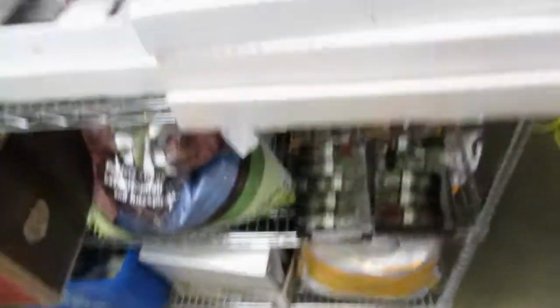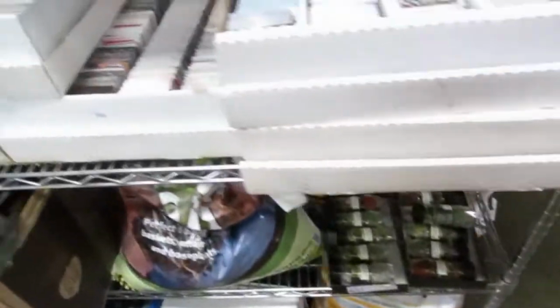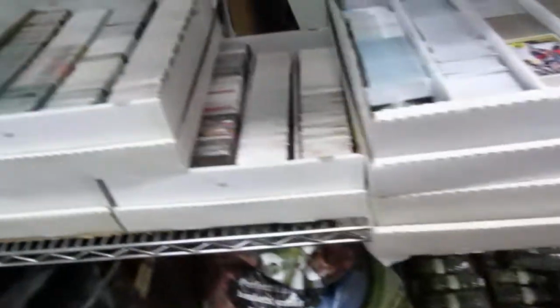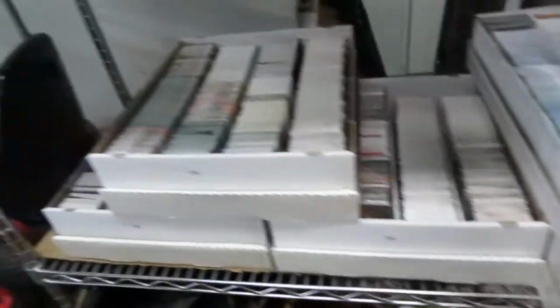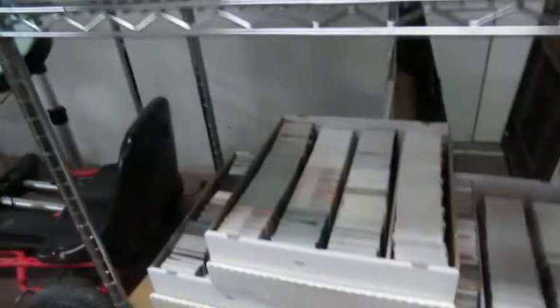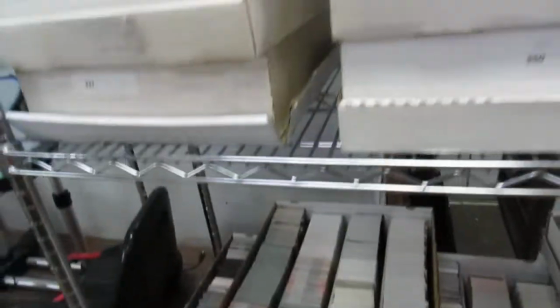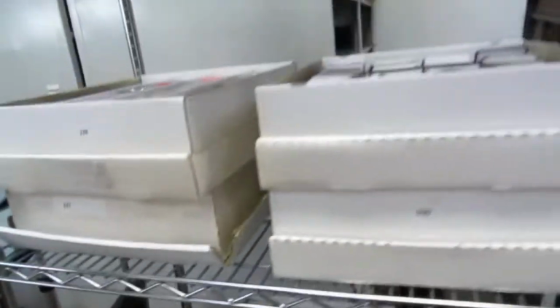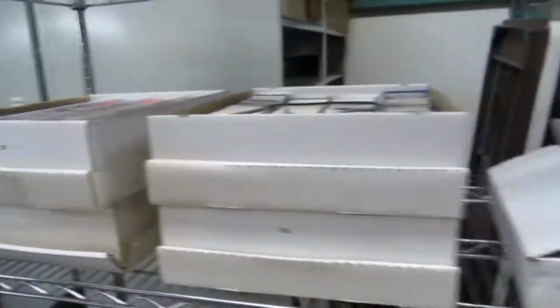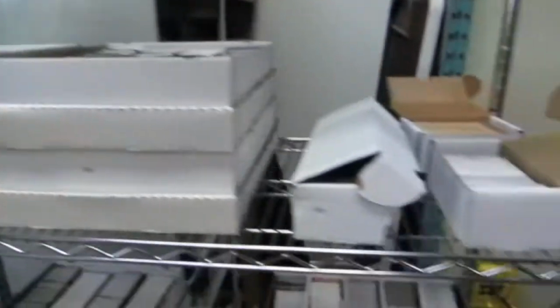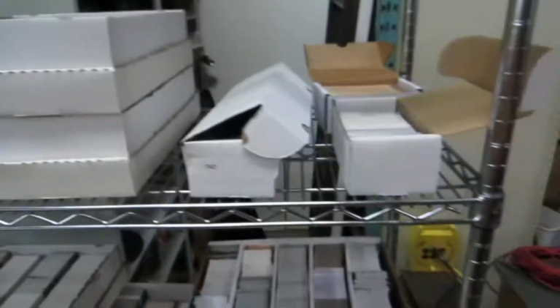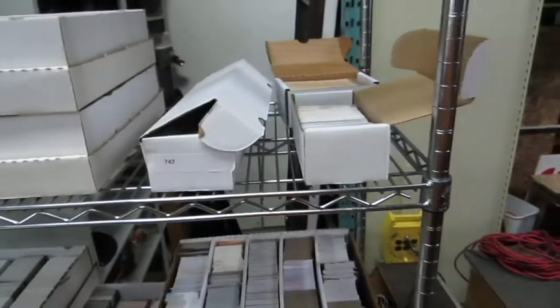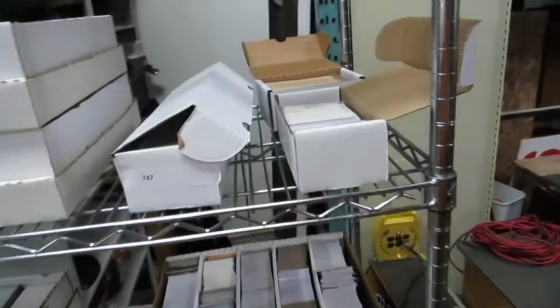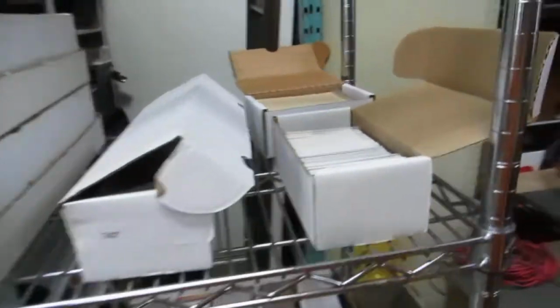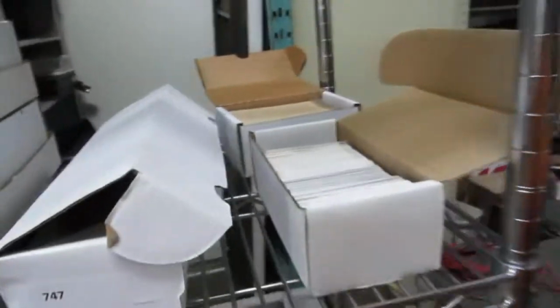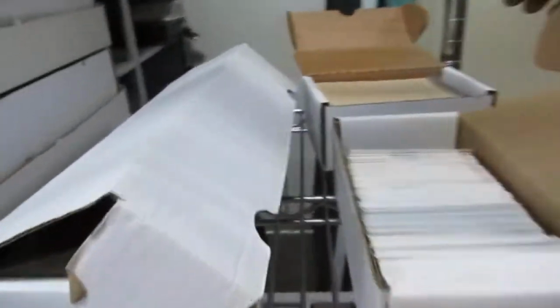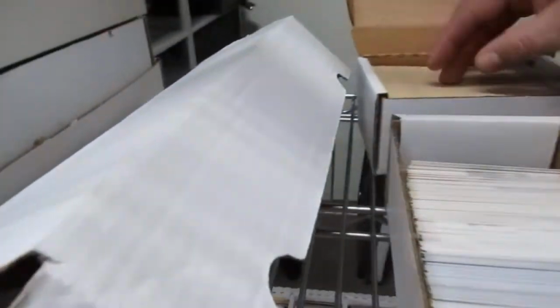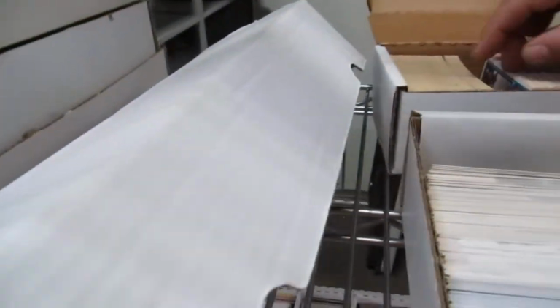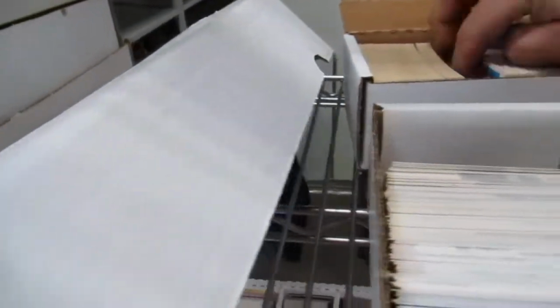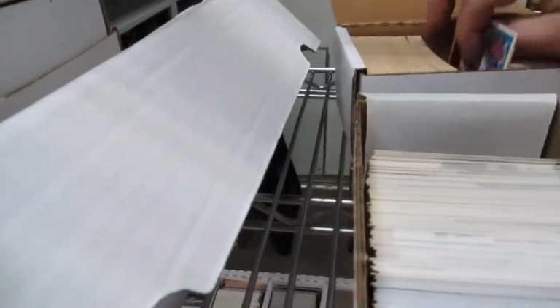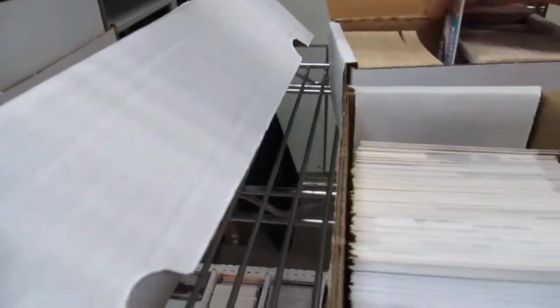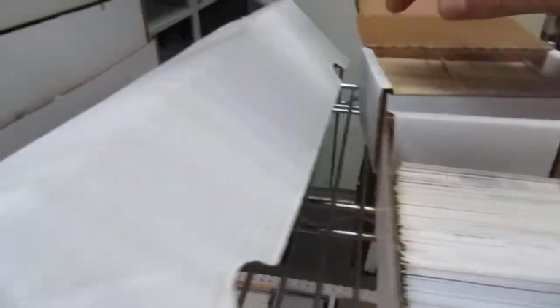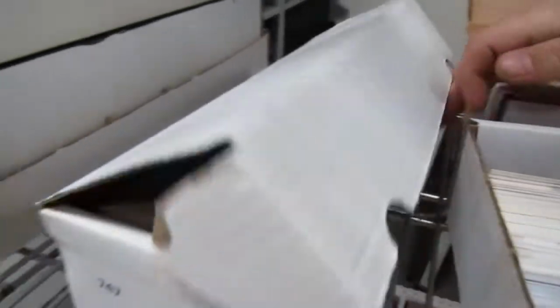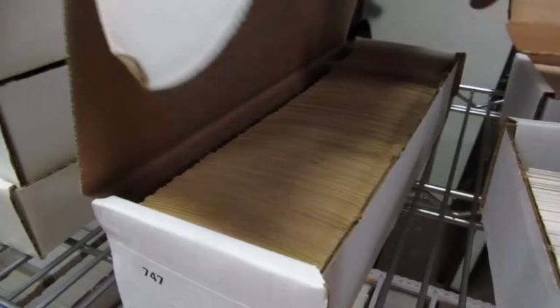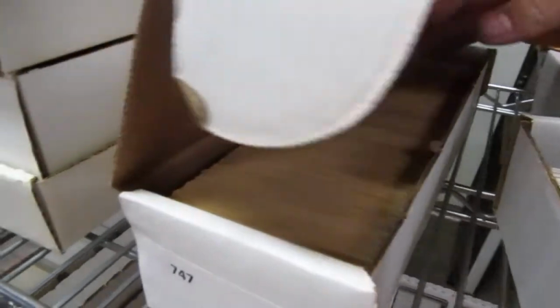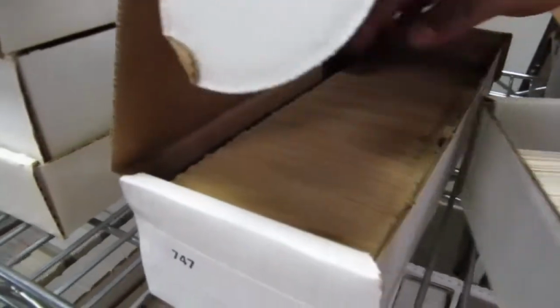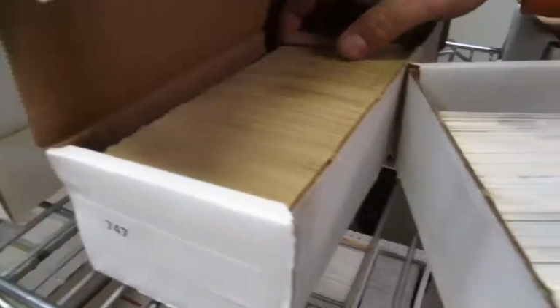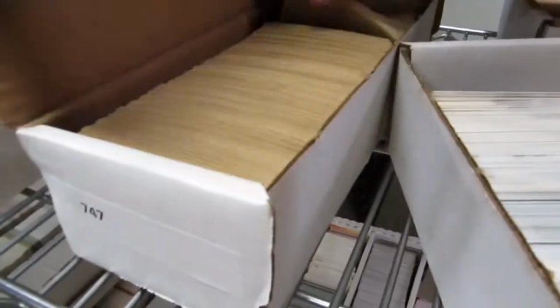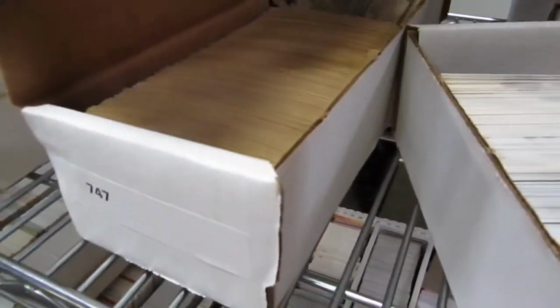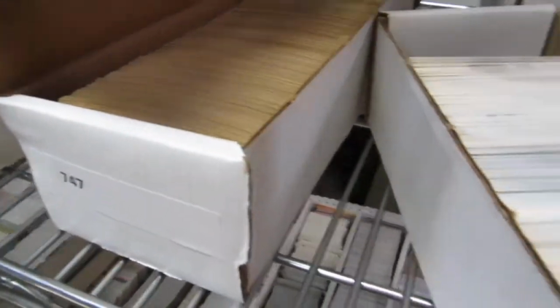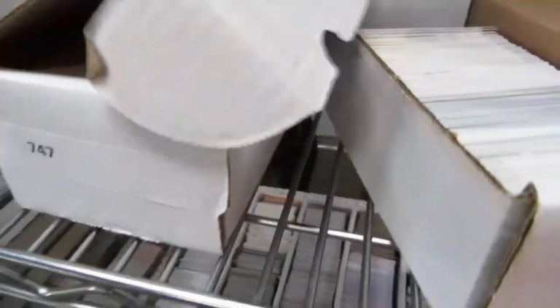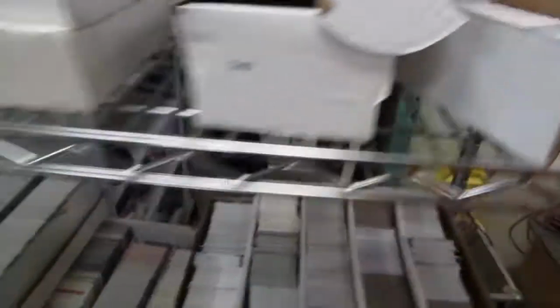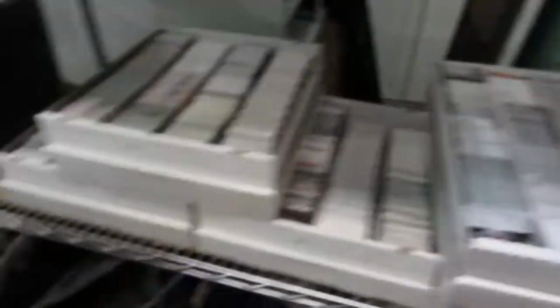Hockey cards — we didn't get to them all last week, so we're getting to them this week. All kinds, old cards, 80s cards, whole boxes of them.